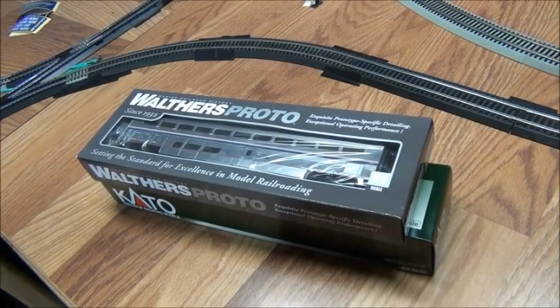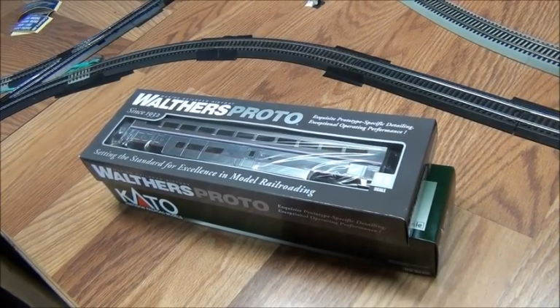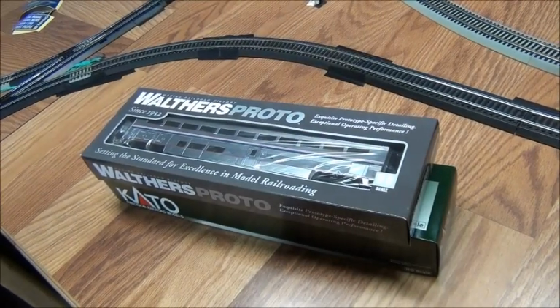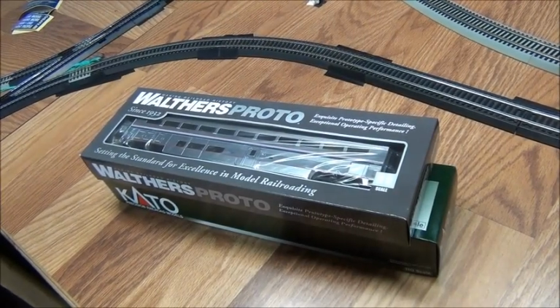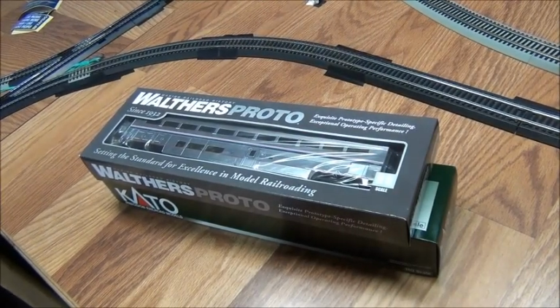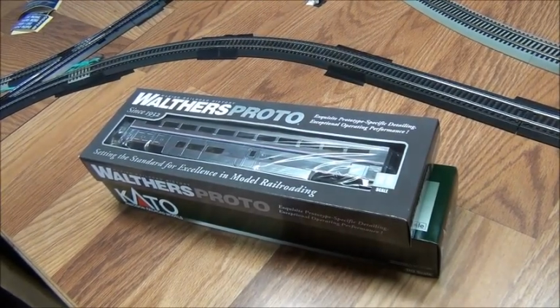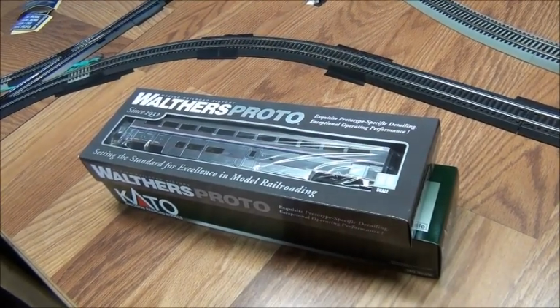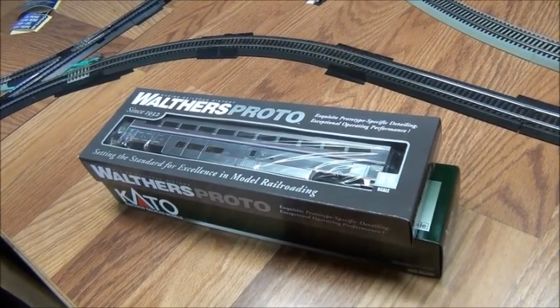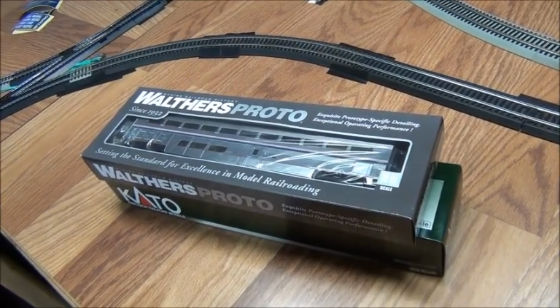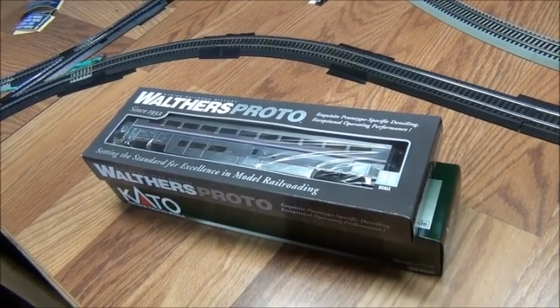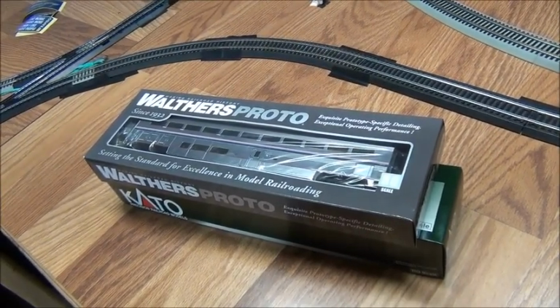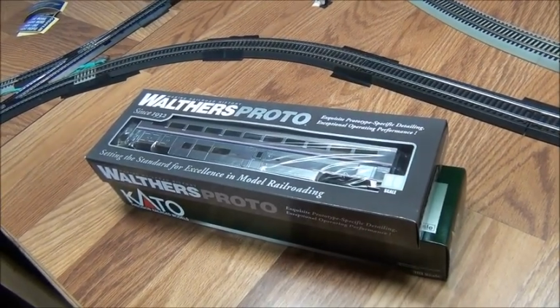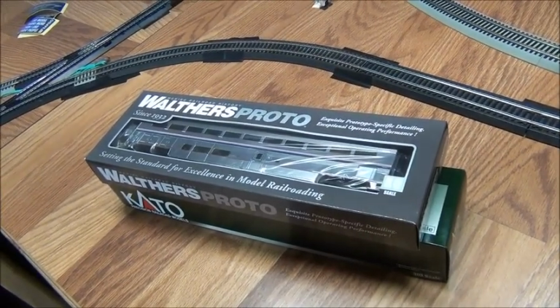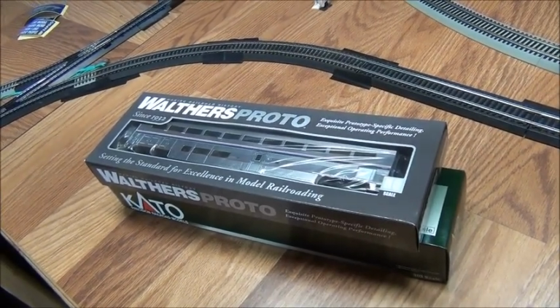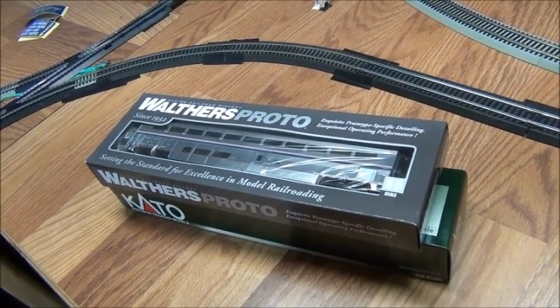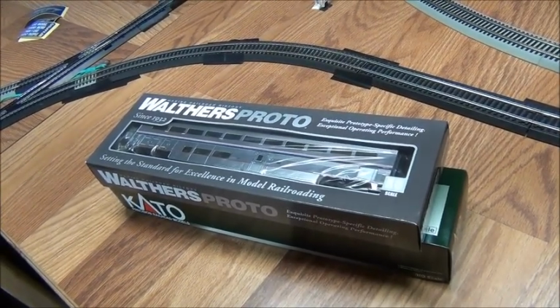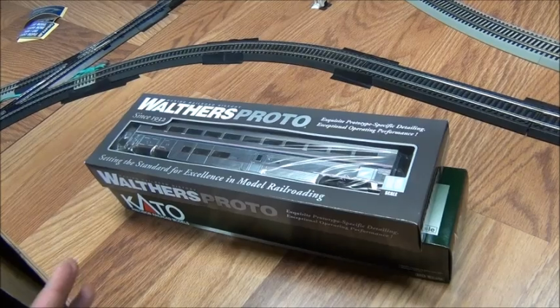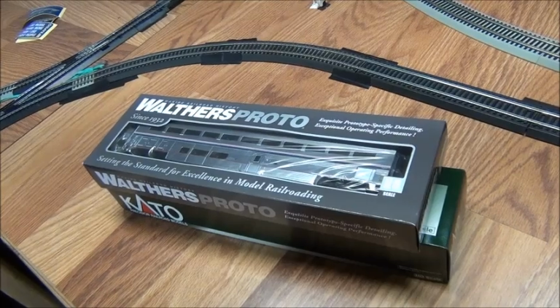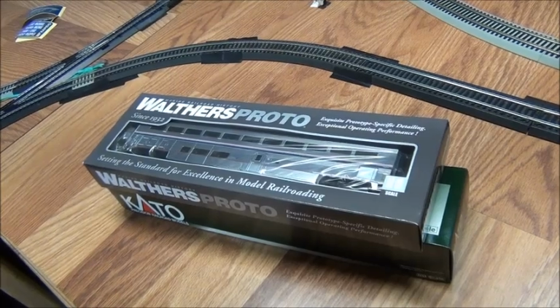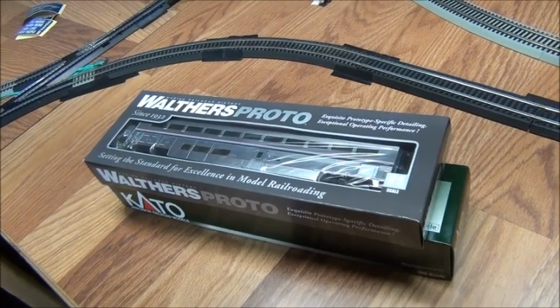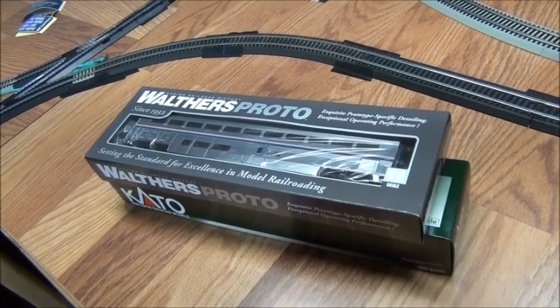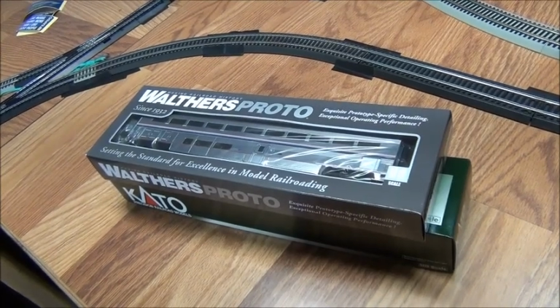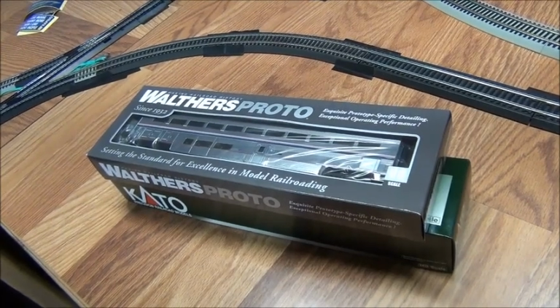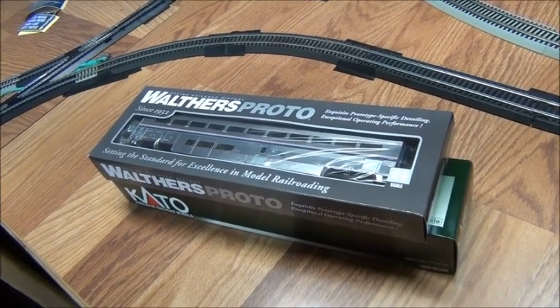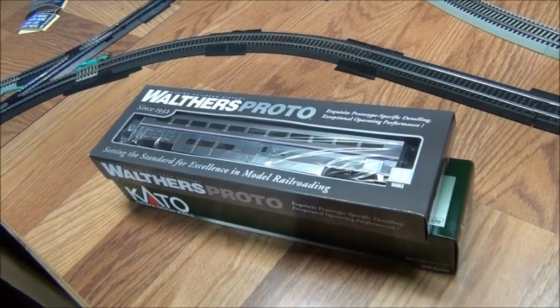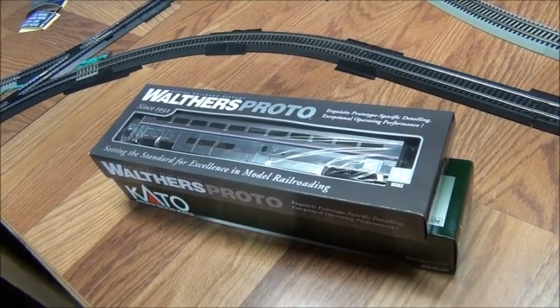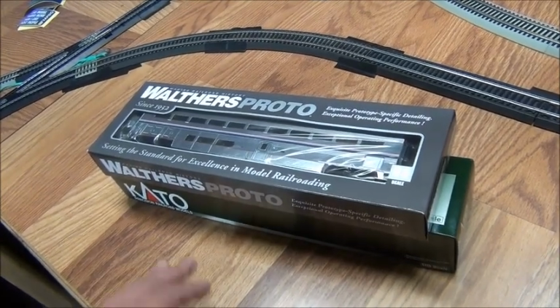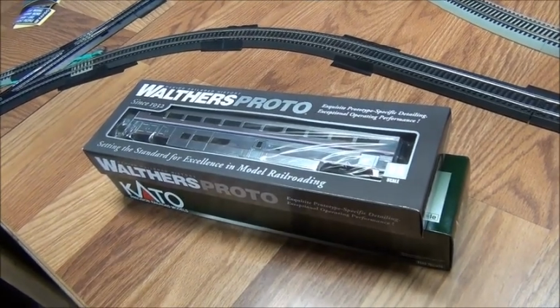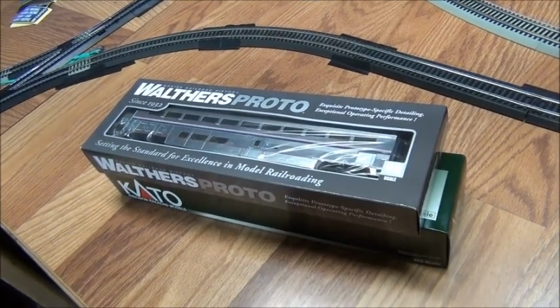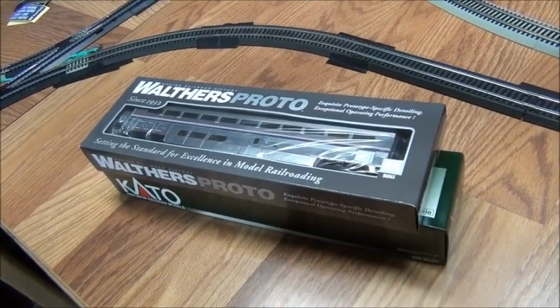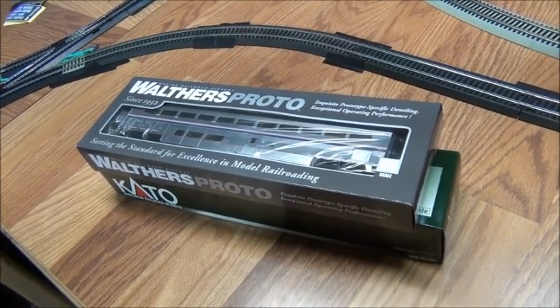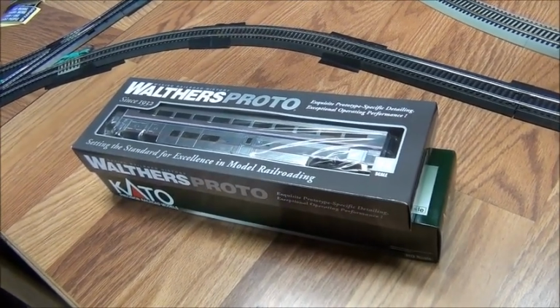Hey everyone, what's up? This is Stephen Casey, Railfan here. And welcome to another model railroading update. As you can see, I have some new rolling stock that I'd like to show you guys today.